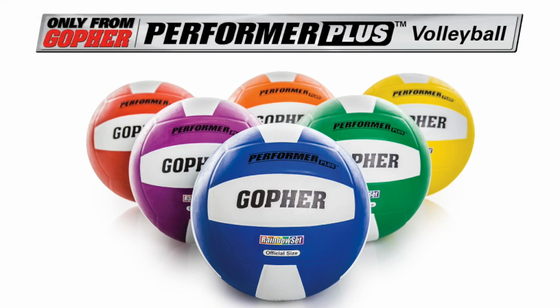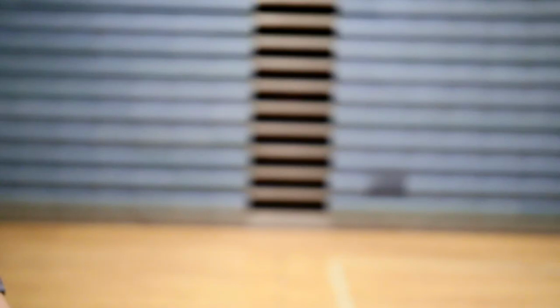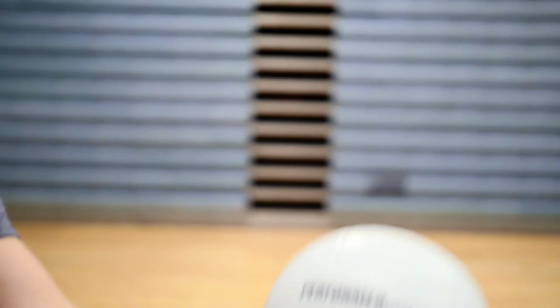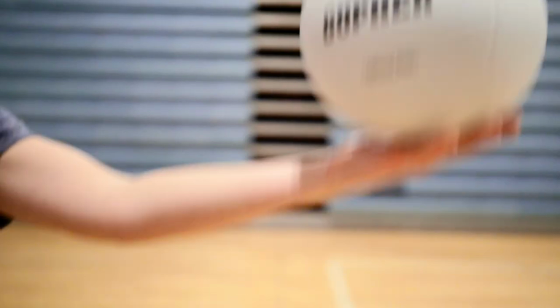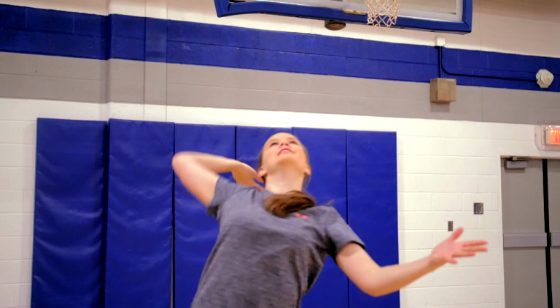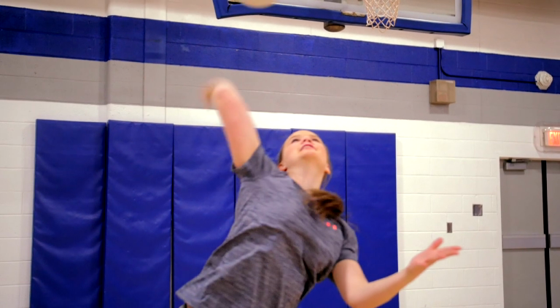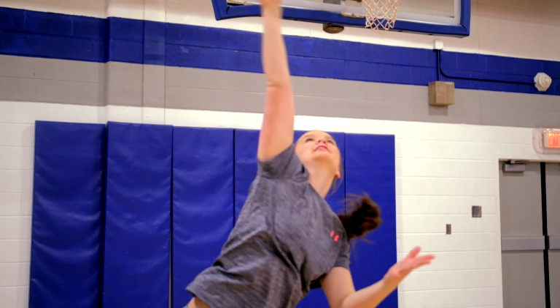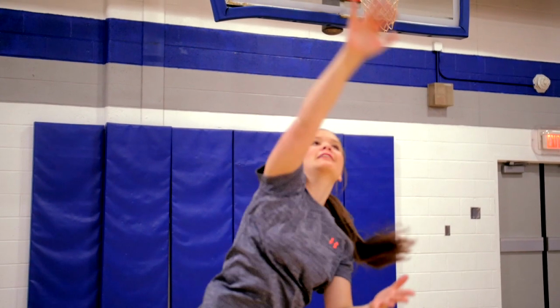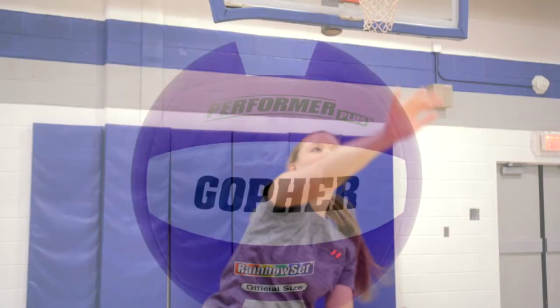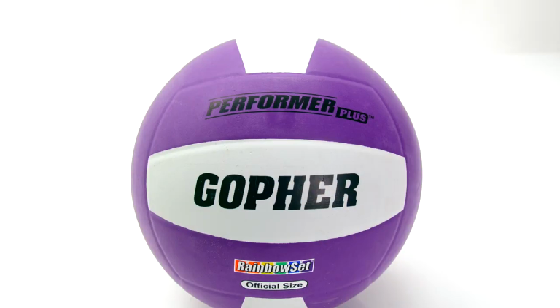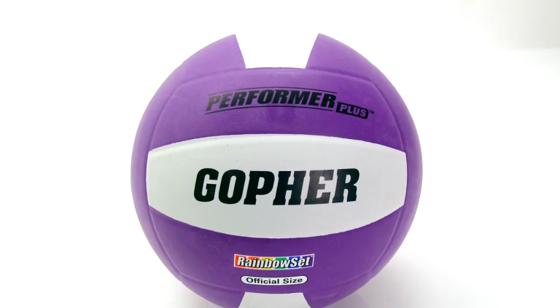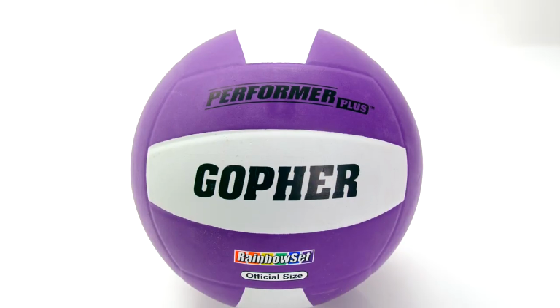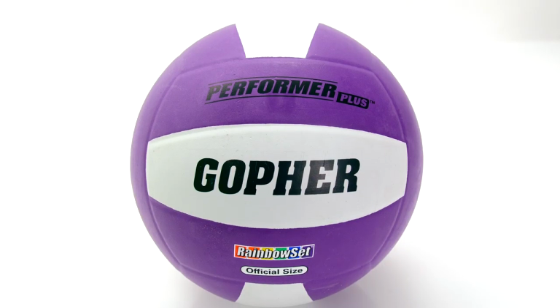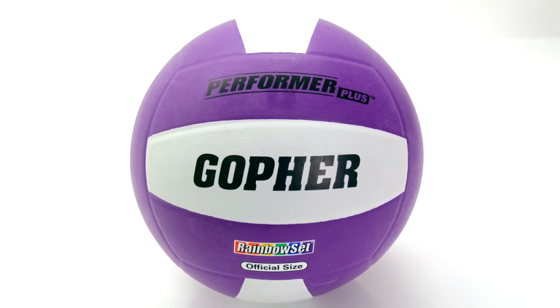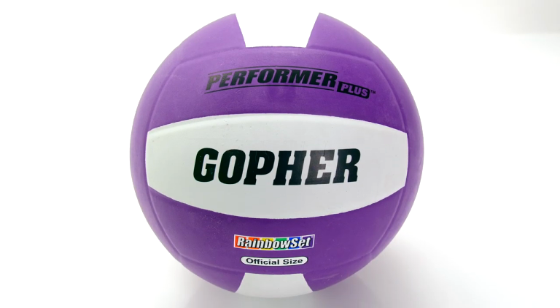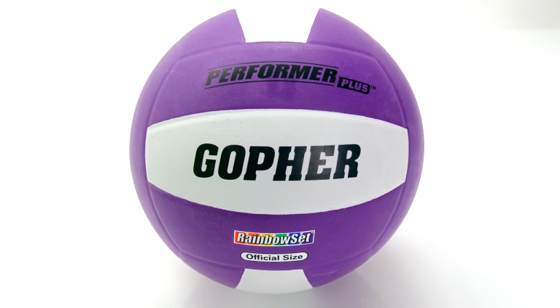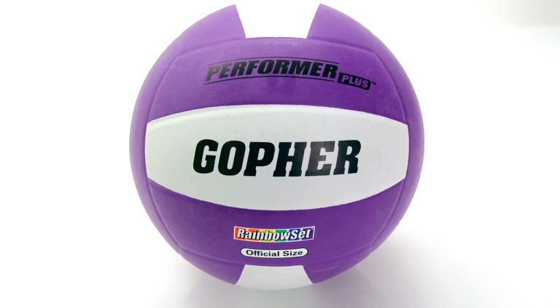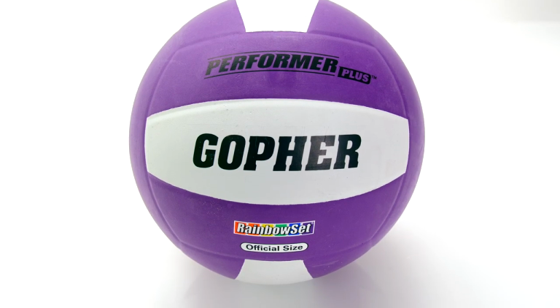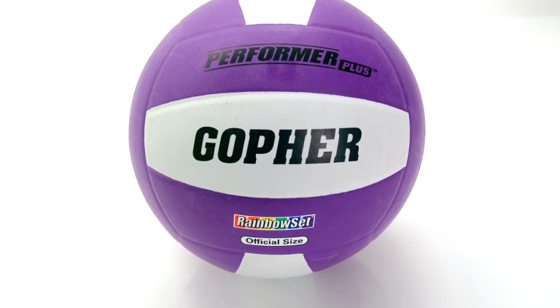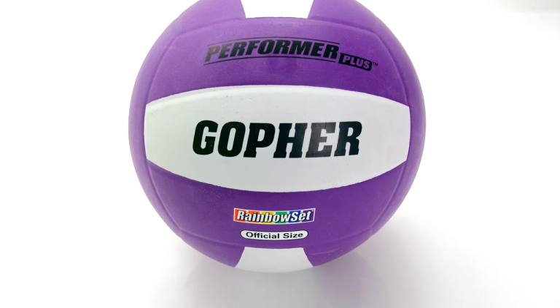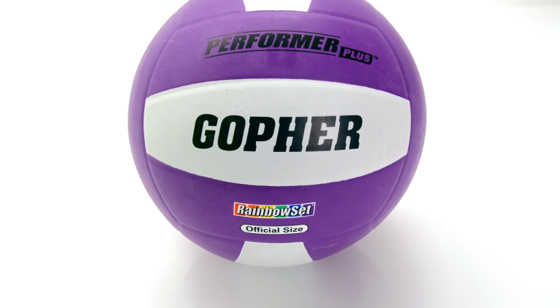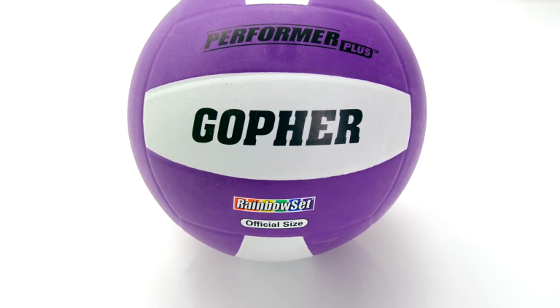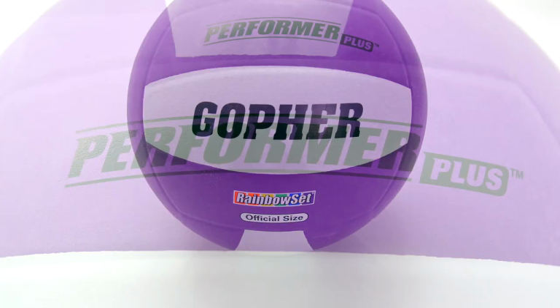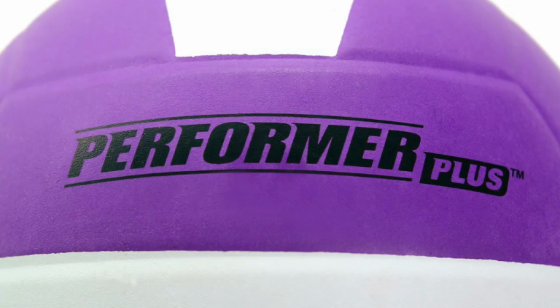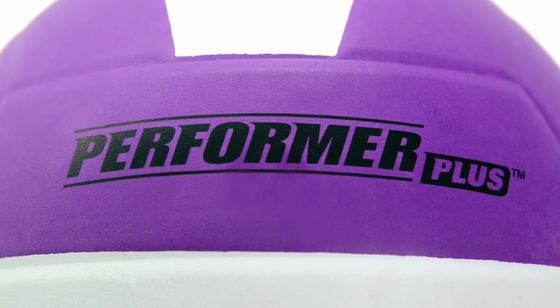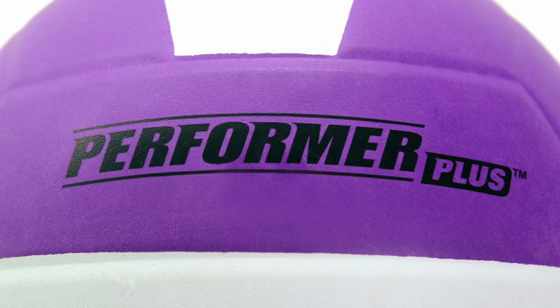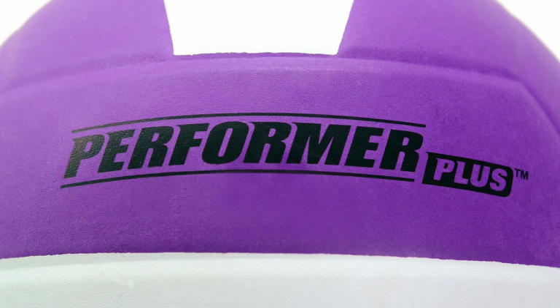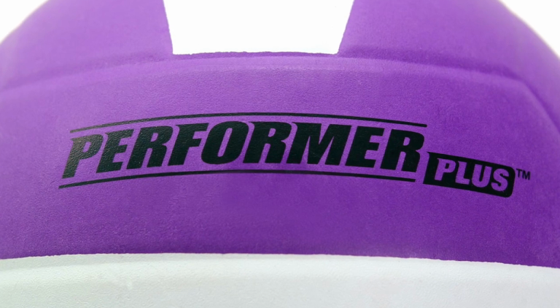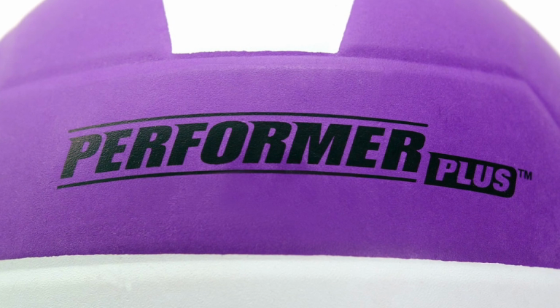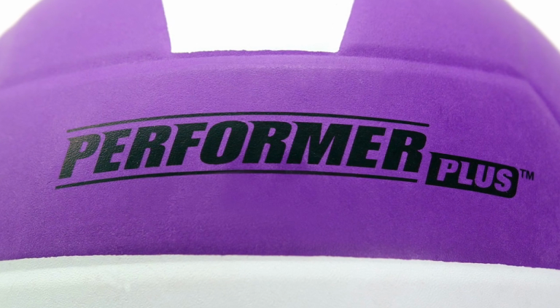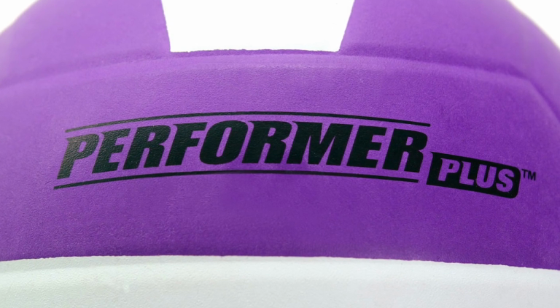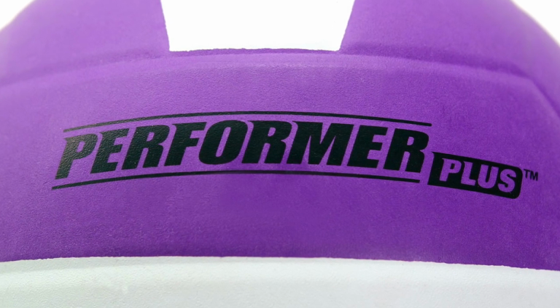Premium Rubber Cover provides a softer, friendlier feel, creating a volleyball that's a perfect ace. Introducing the Gopher Performer Plus Volleyballs.